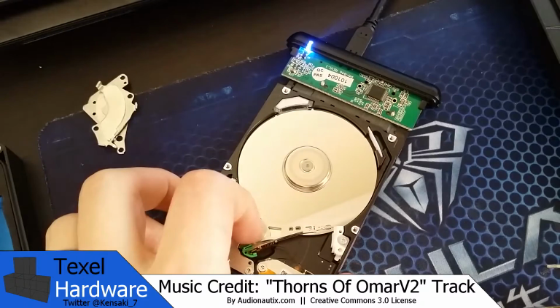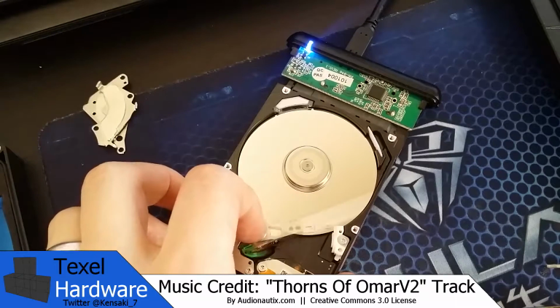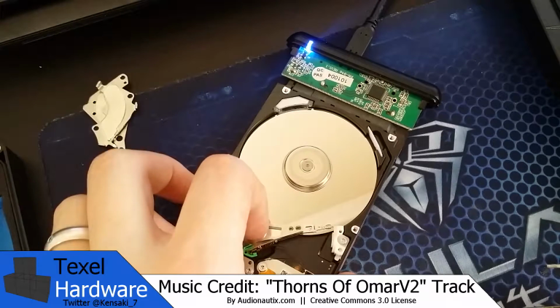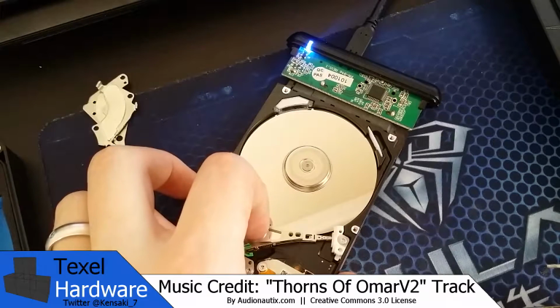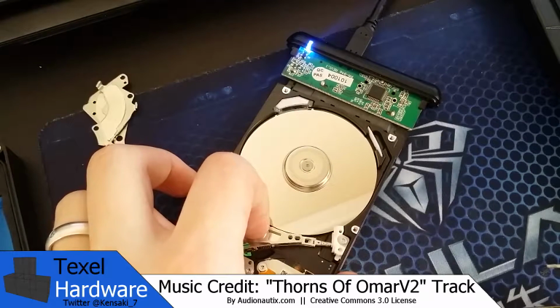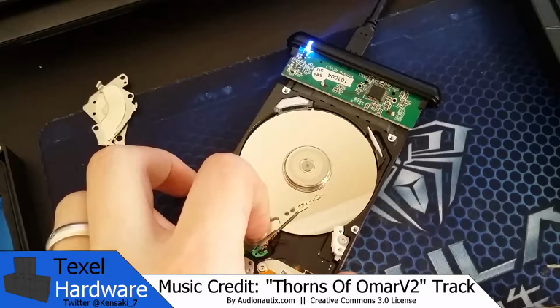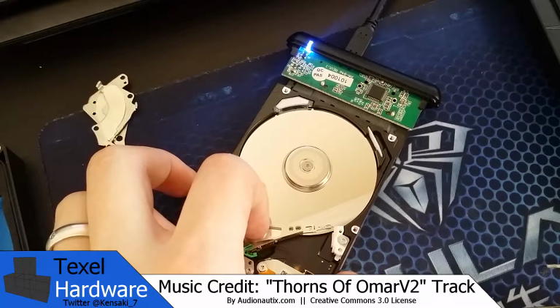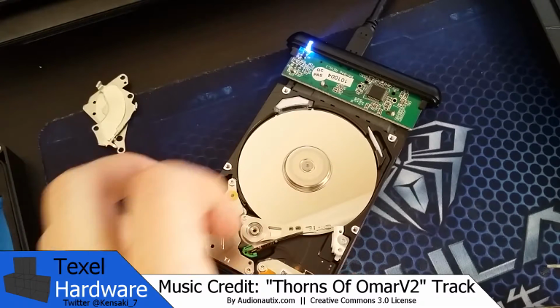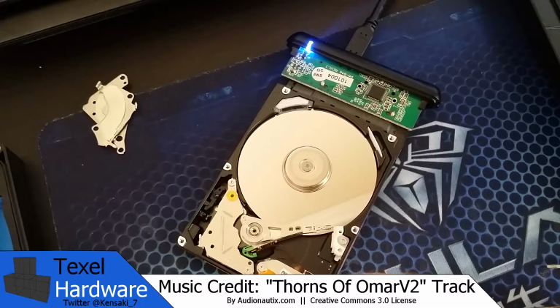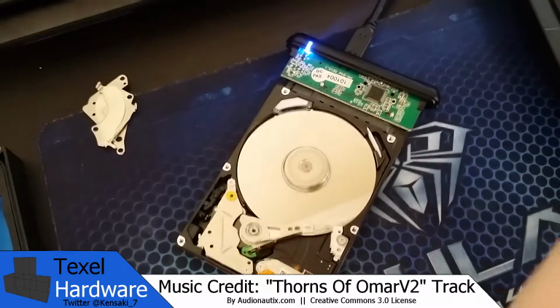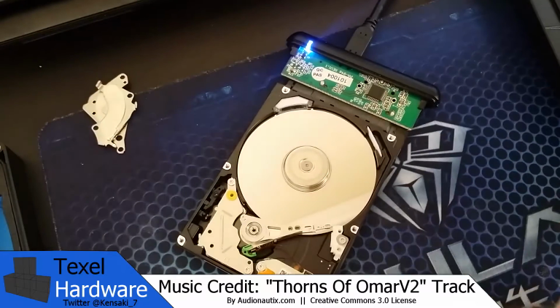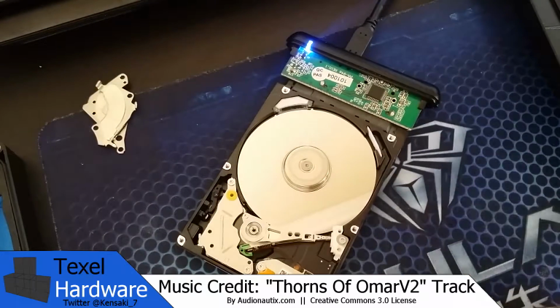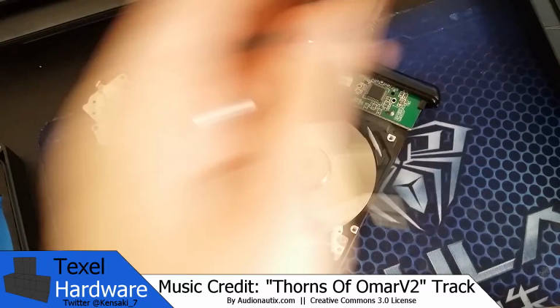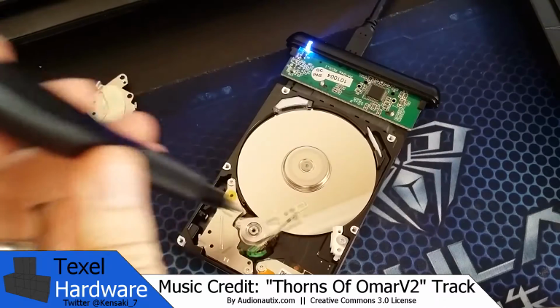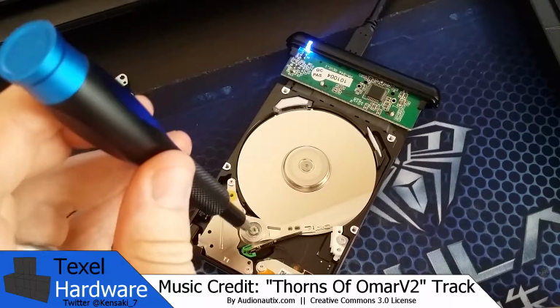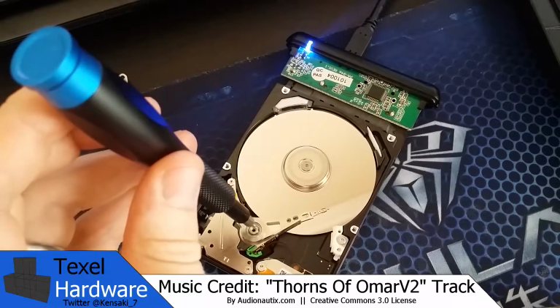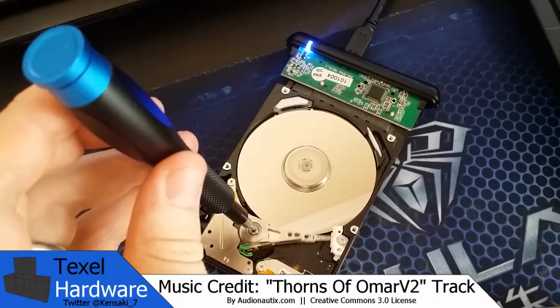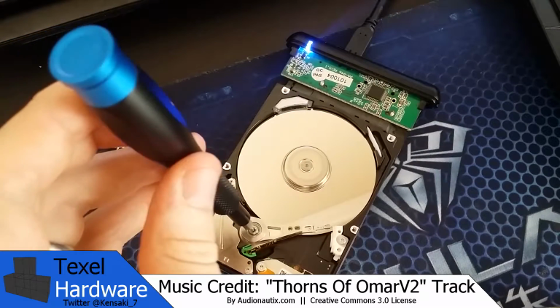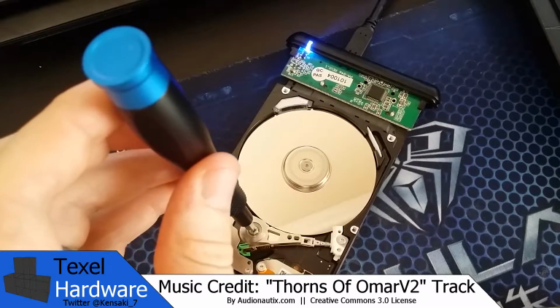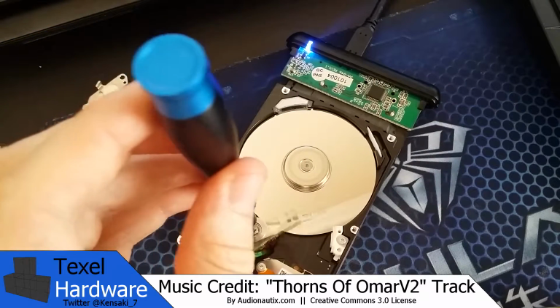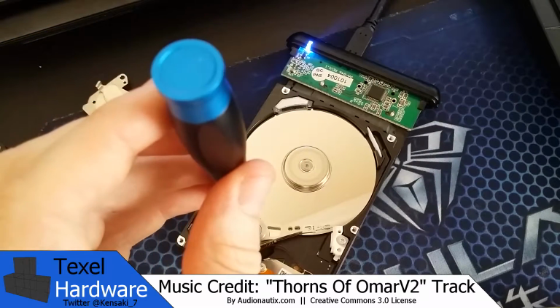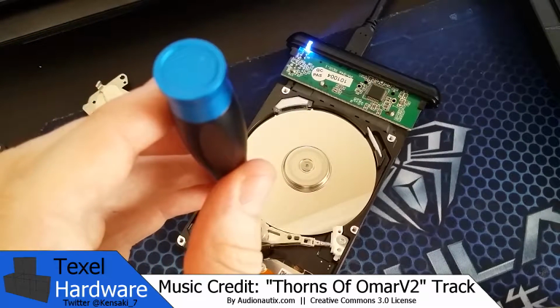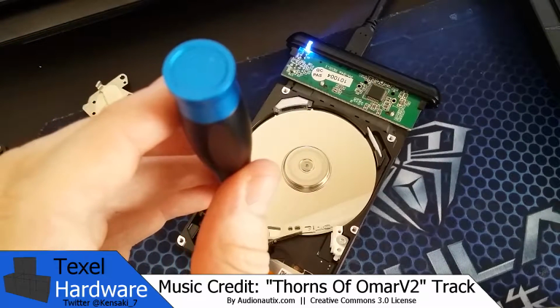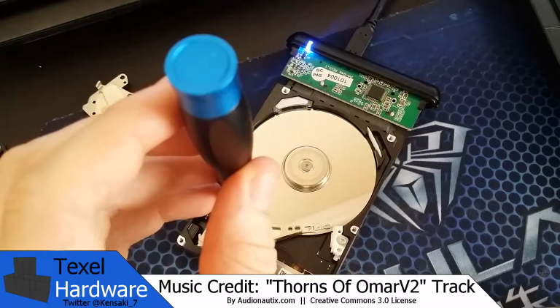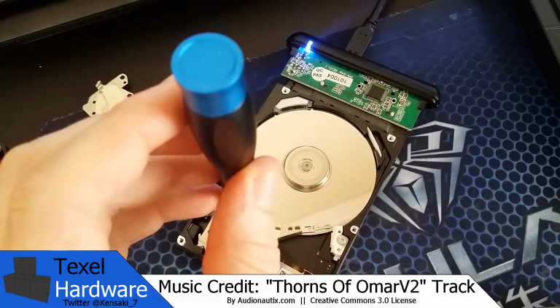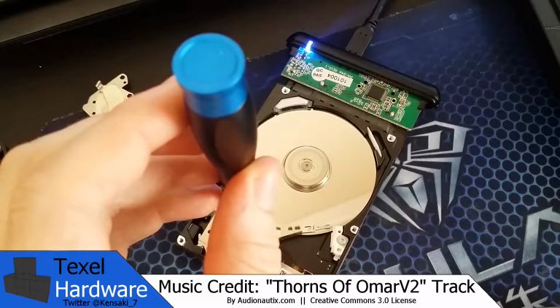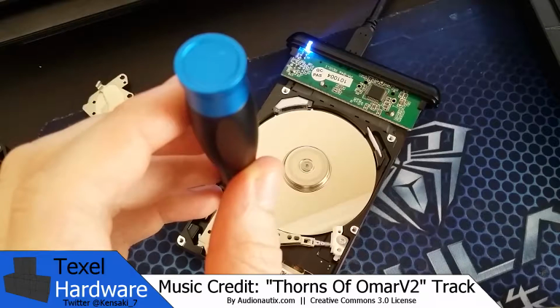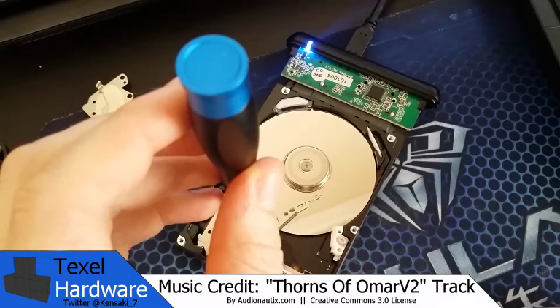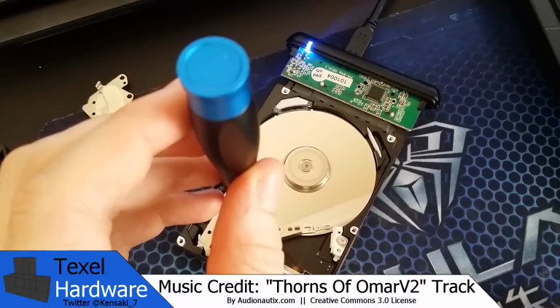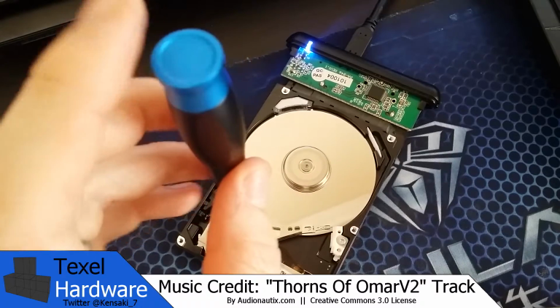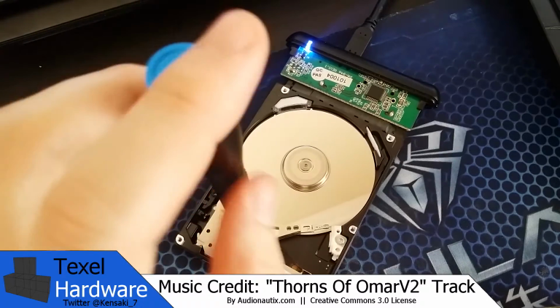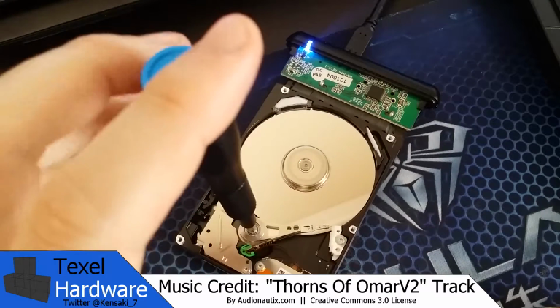Right now as it's sitting here spinning, it is scoring the hard drive and corrupting the data. This is exactly what you do not want to do when you have a drive that you want to try to recover data from.